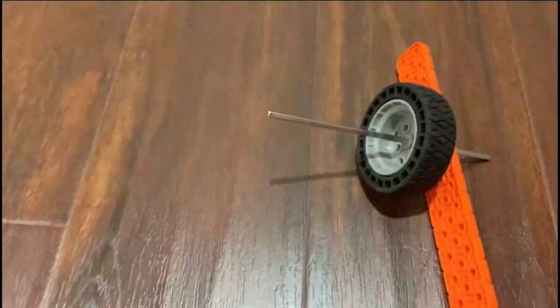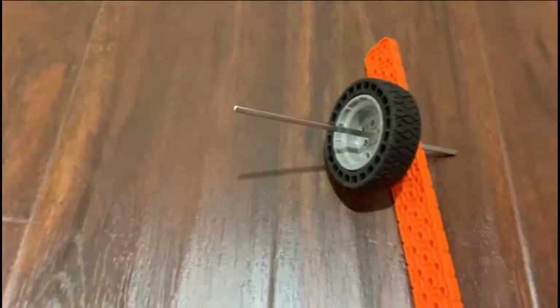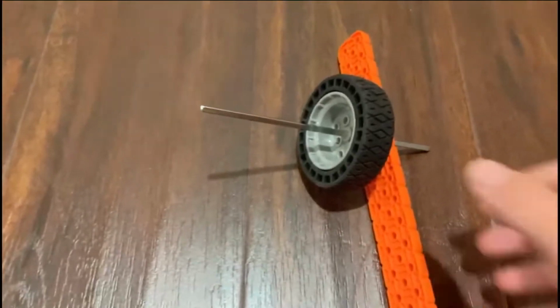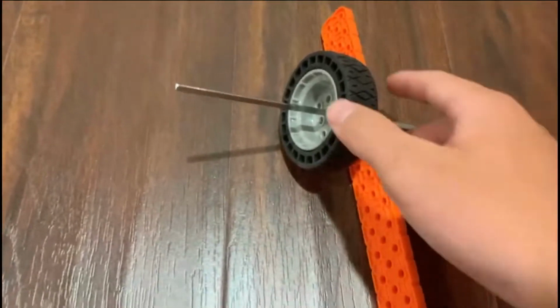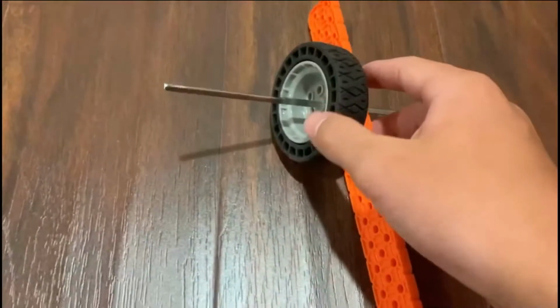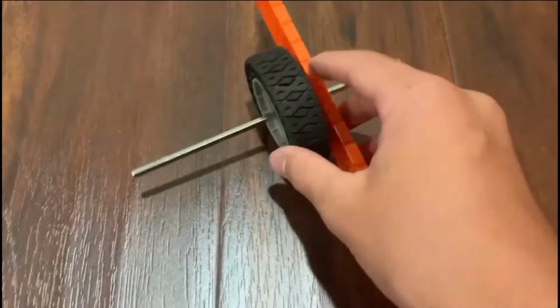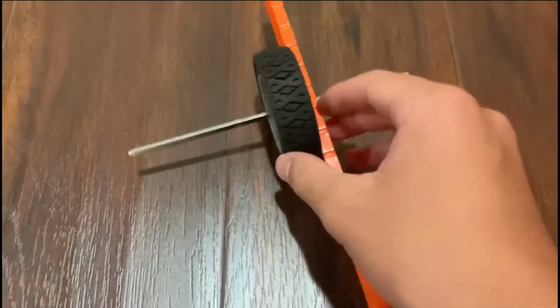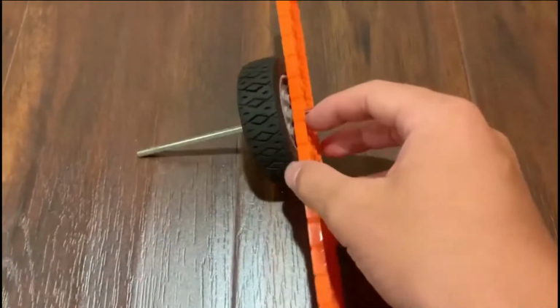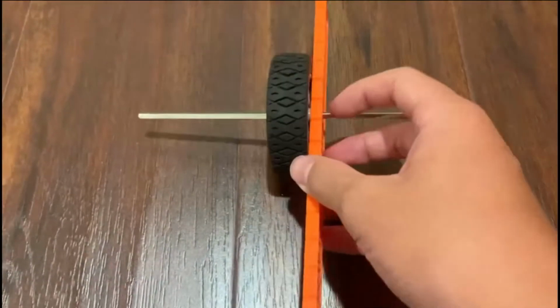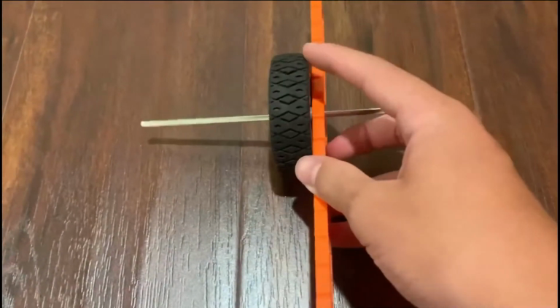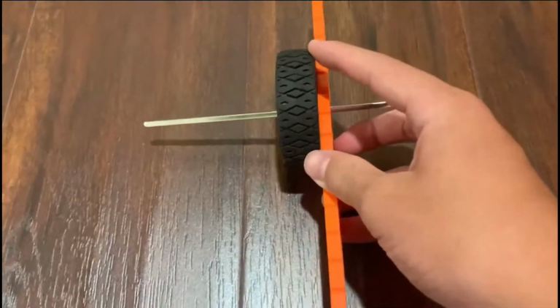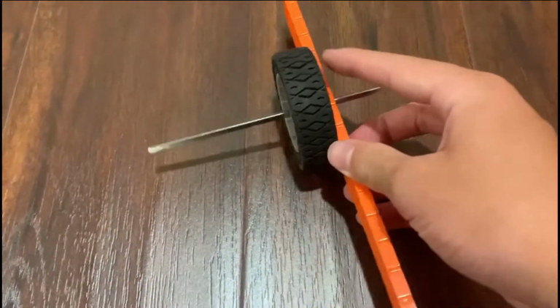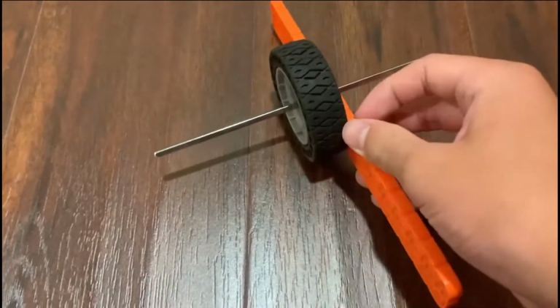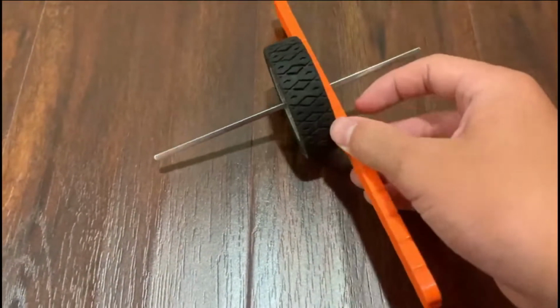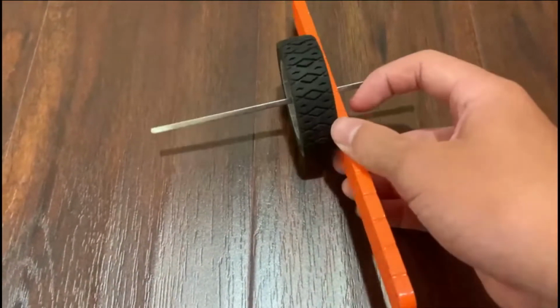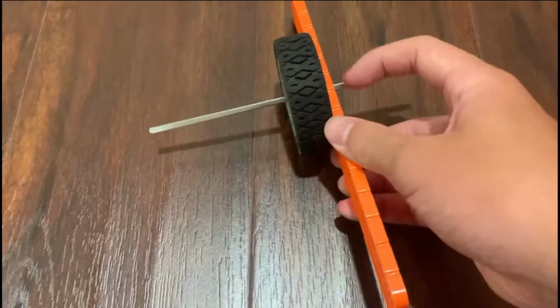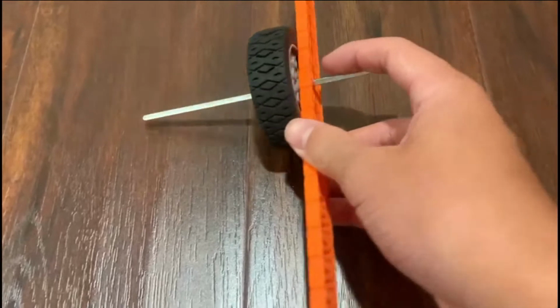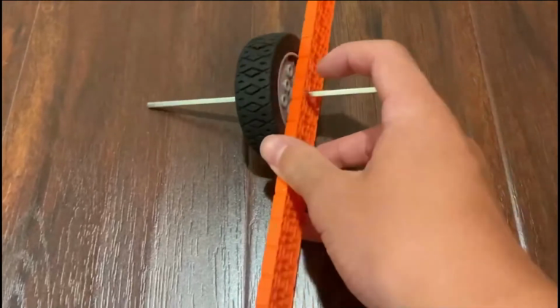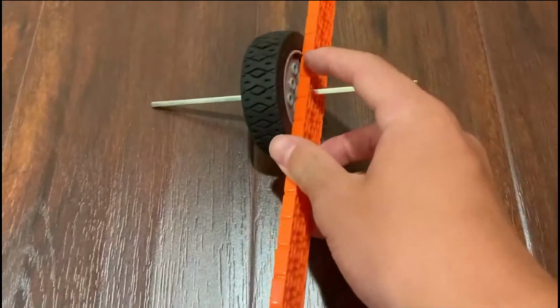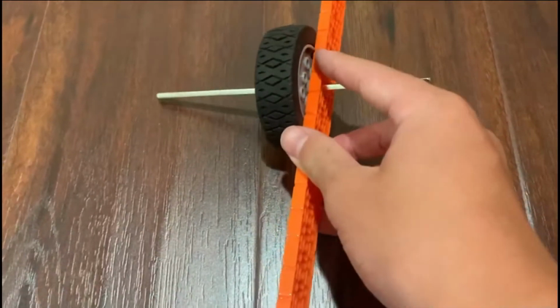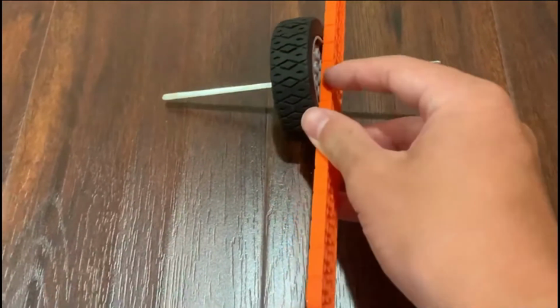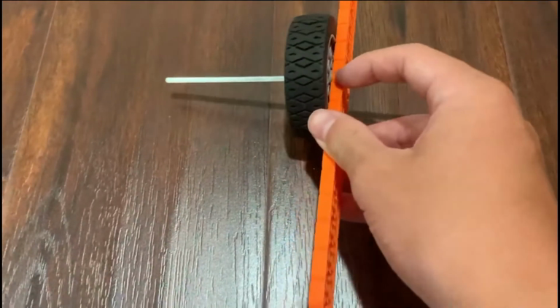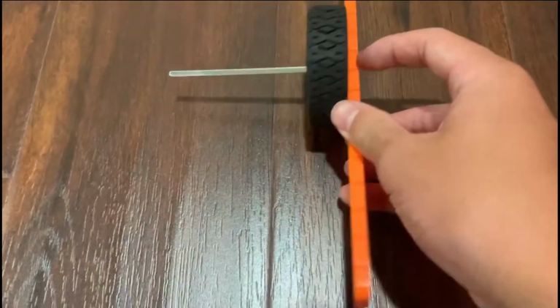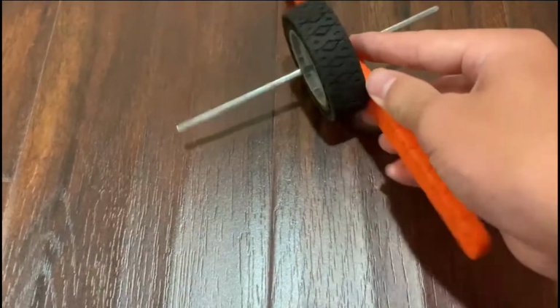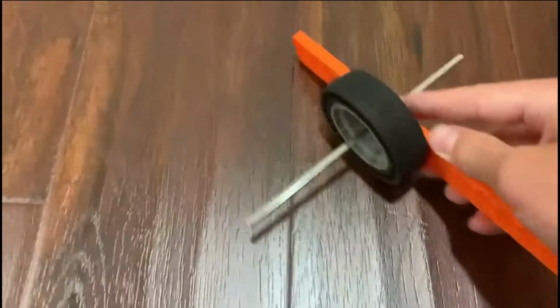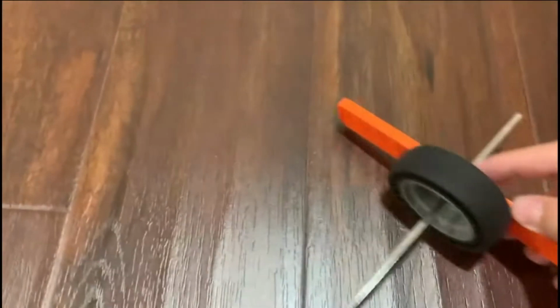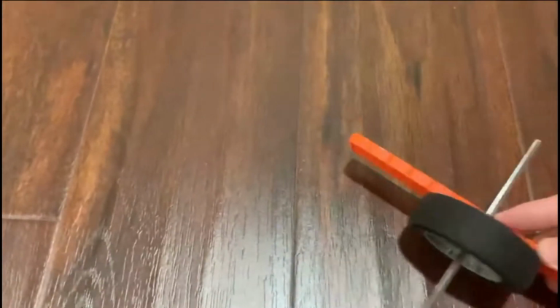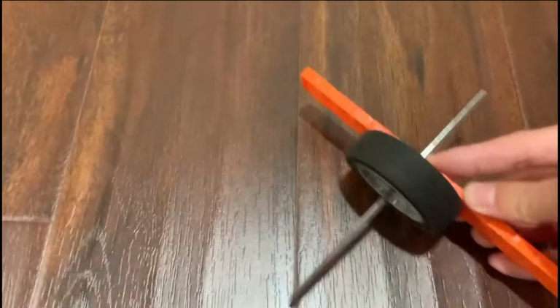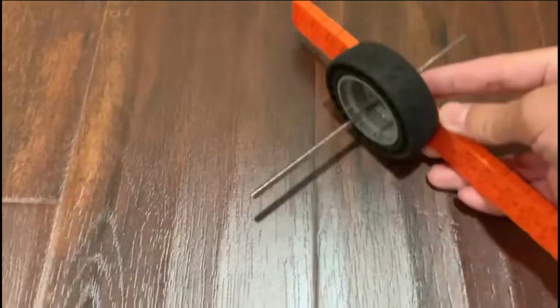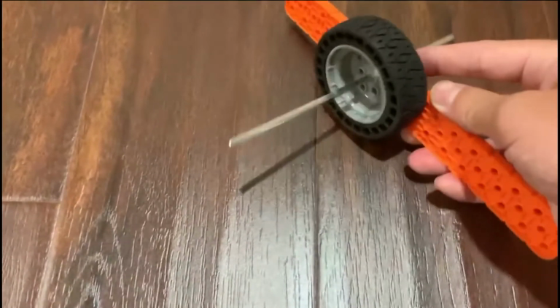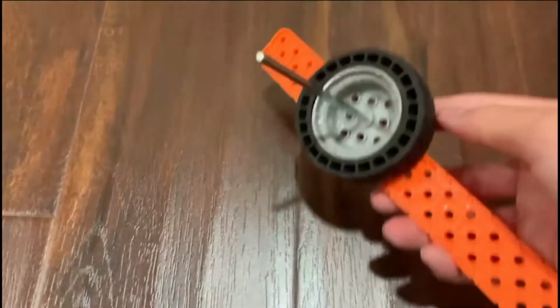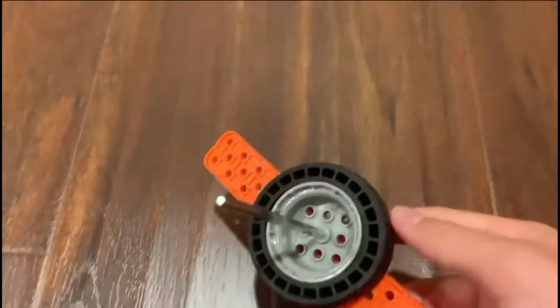The best way to support your wheels is like this. Basically, you're going to want the axle to be mounted only on one side for the least friction. This way, it'll spin as smooth as possible.